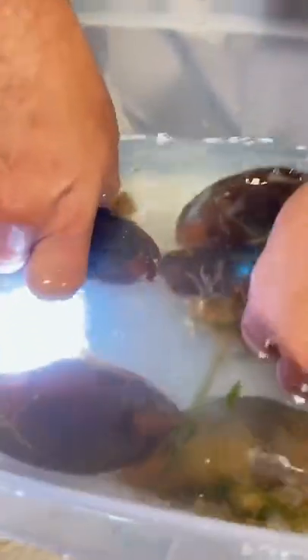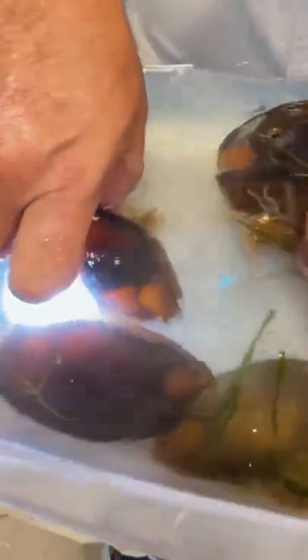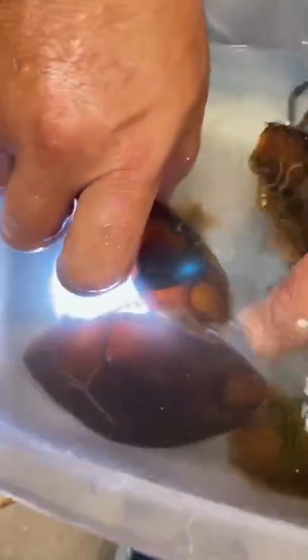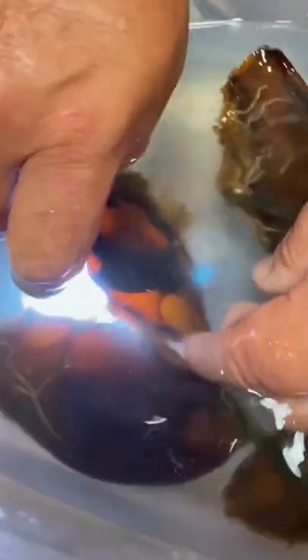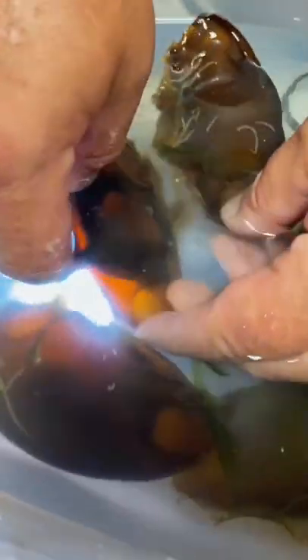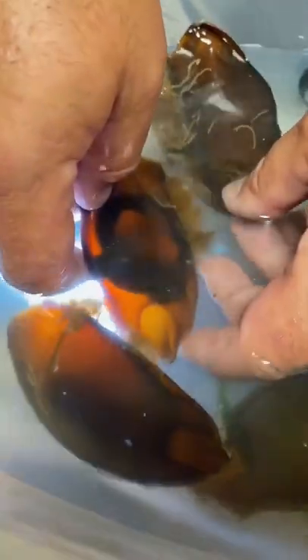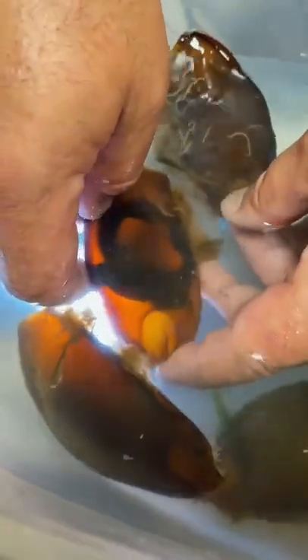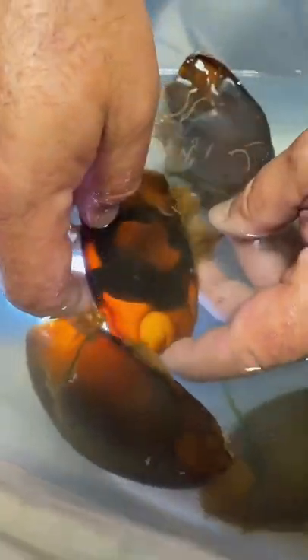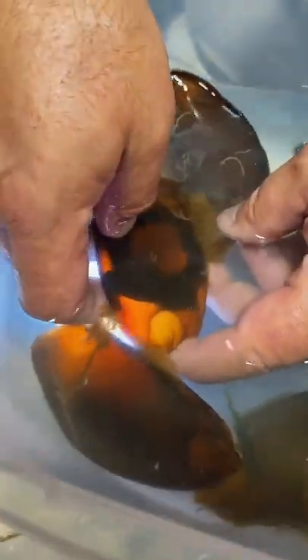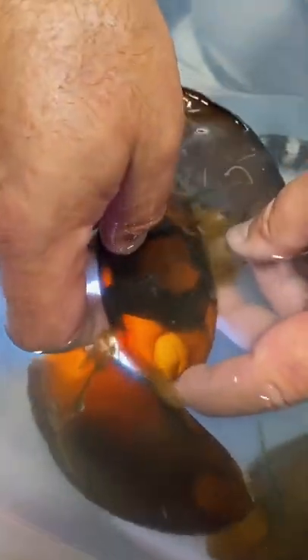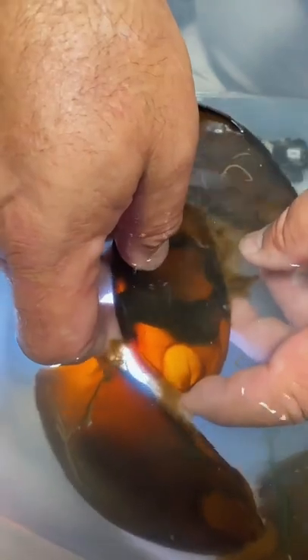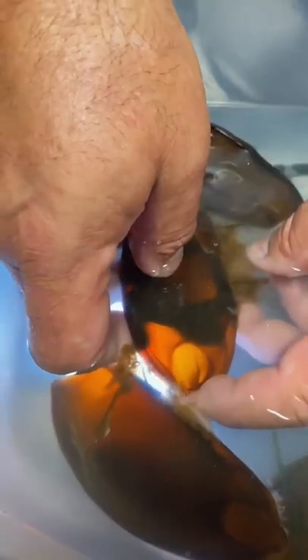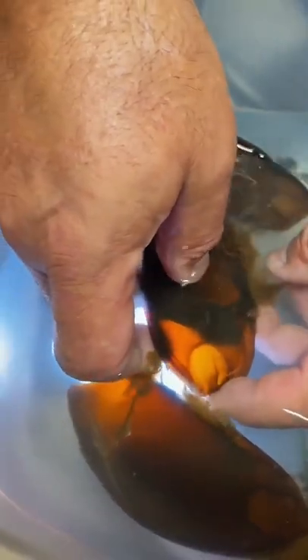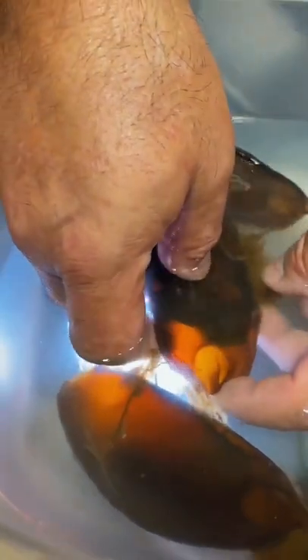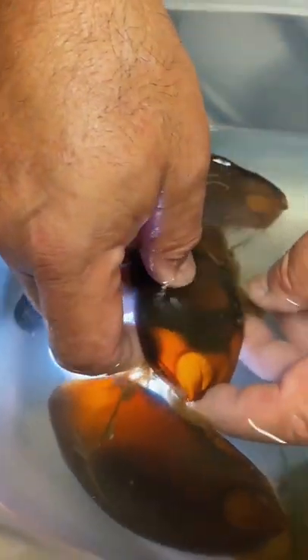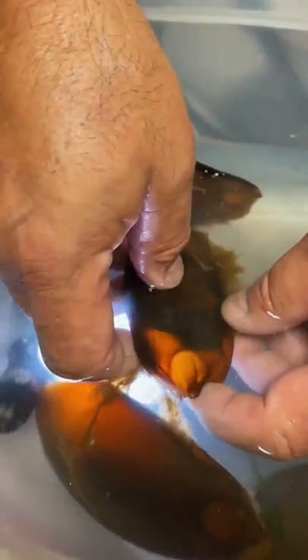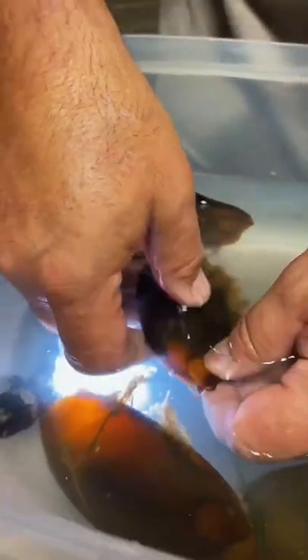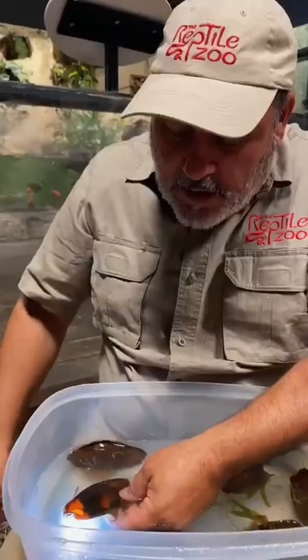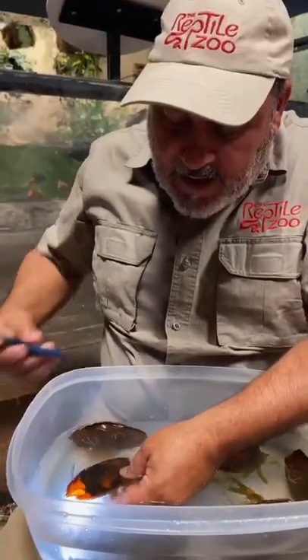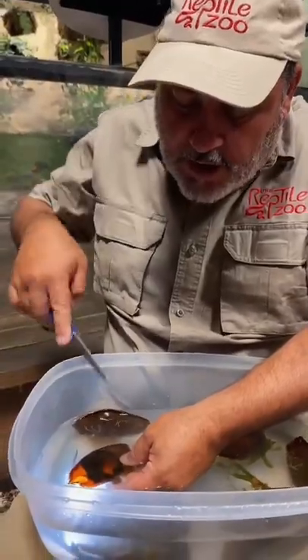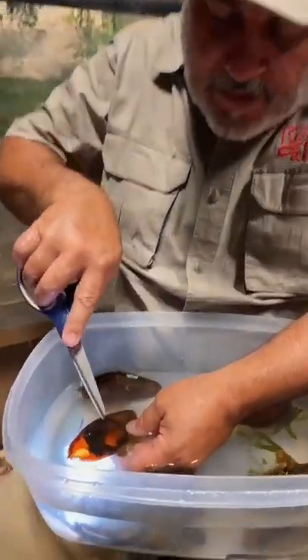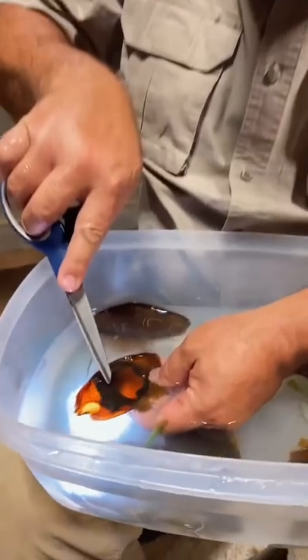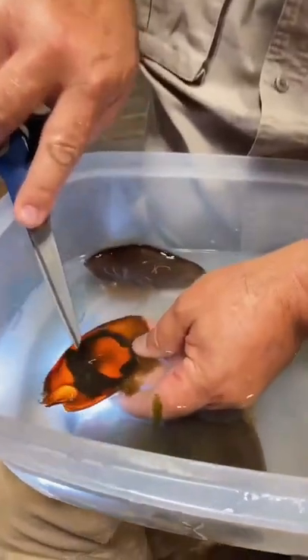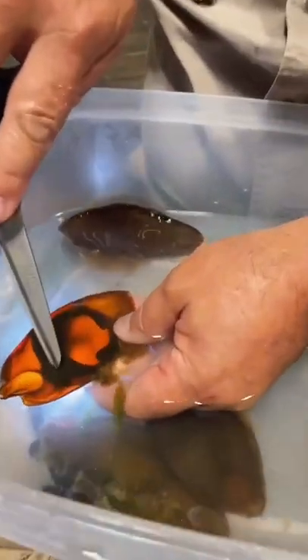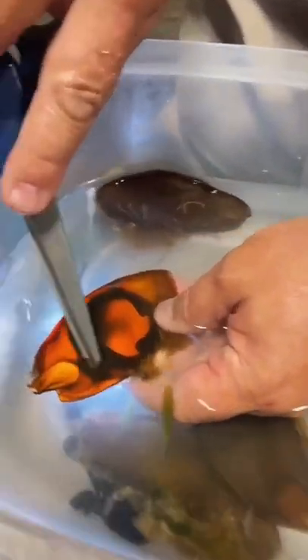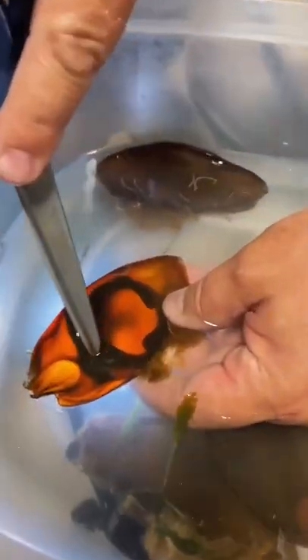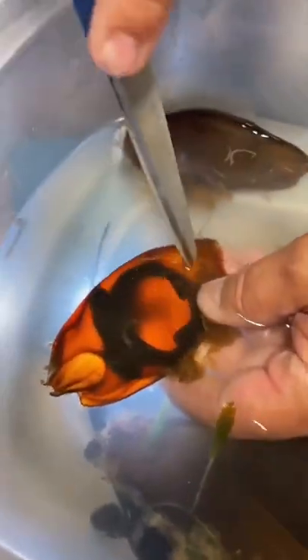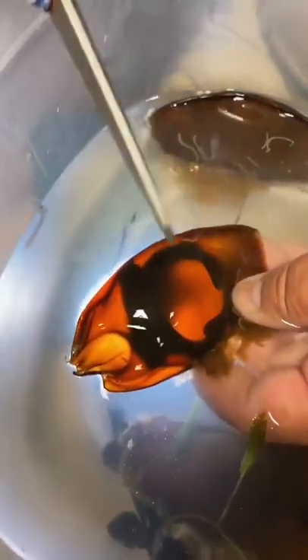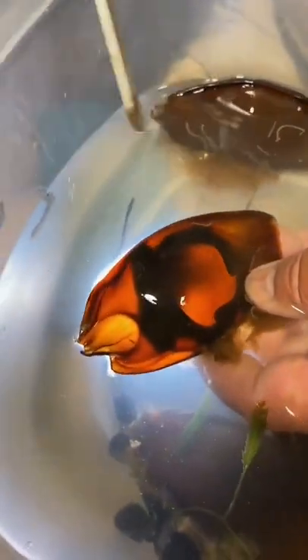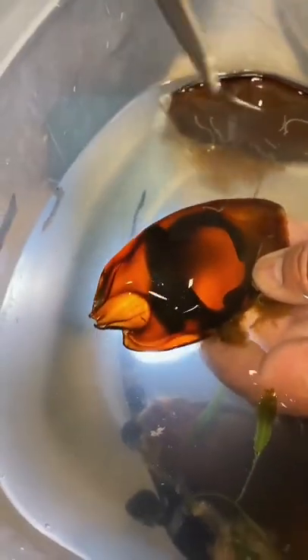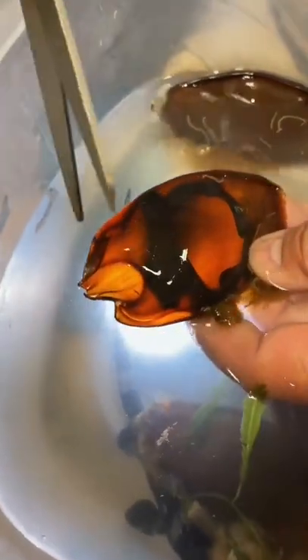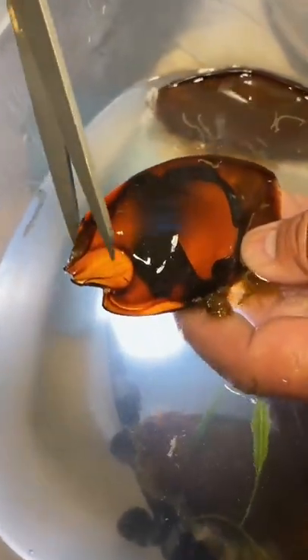There's a baby shark right there that is totally ready to get out, but he's kind of stuck, so I'm going to help him get out. I can see the shark perfectly — there's his head, there's his tail.